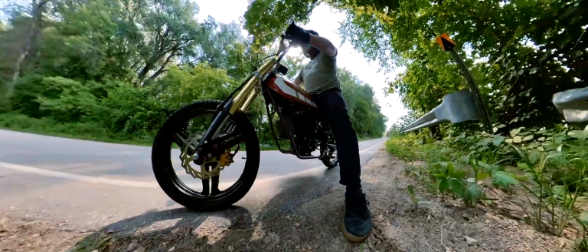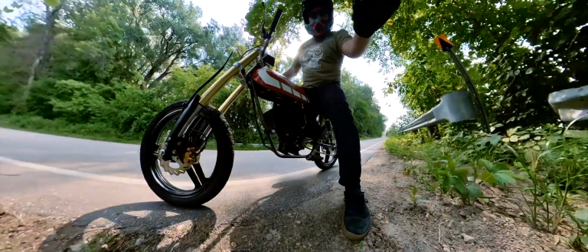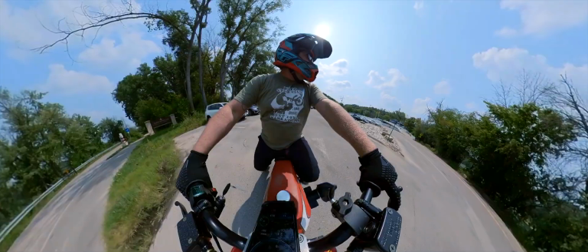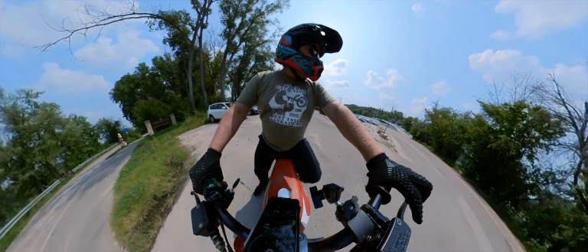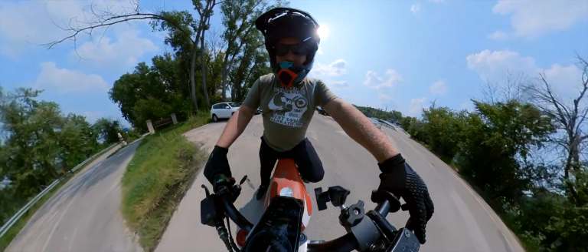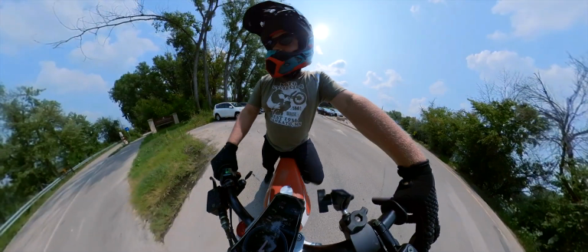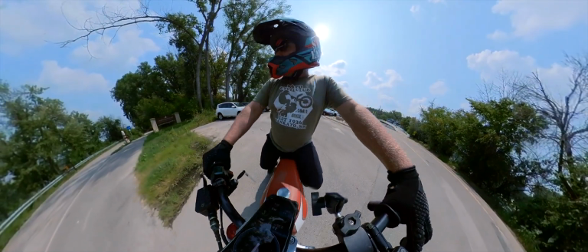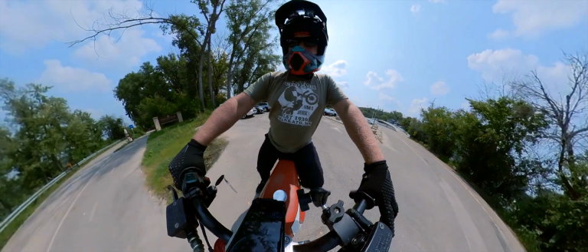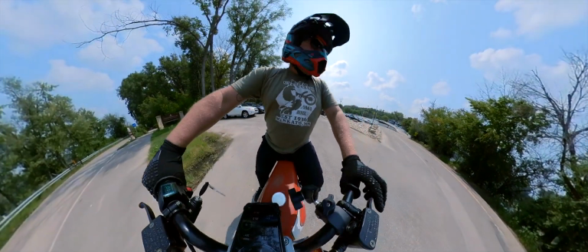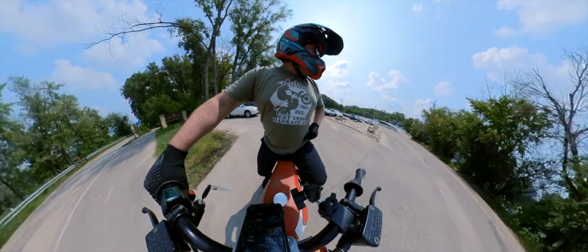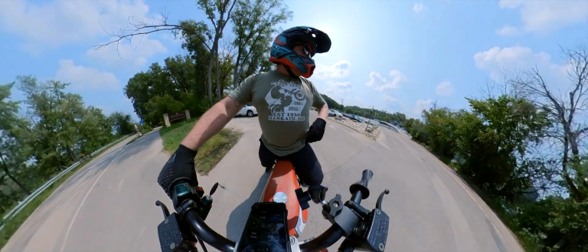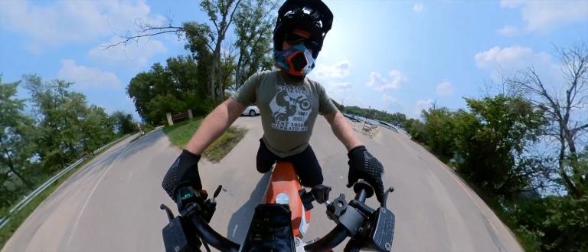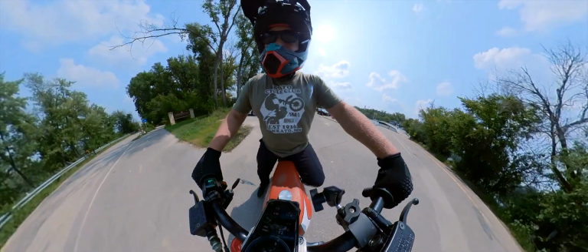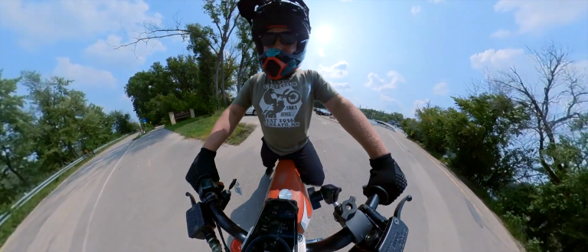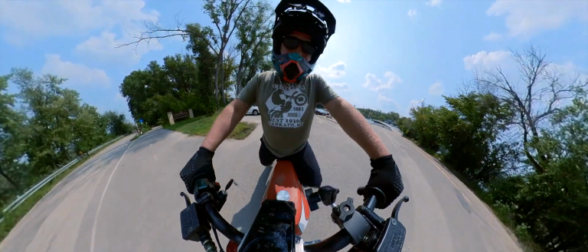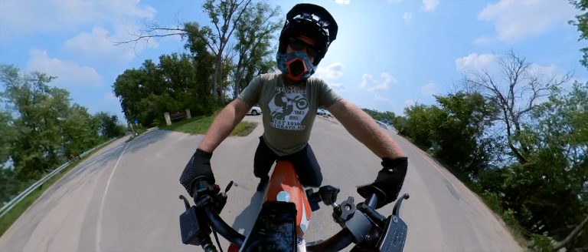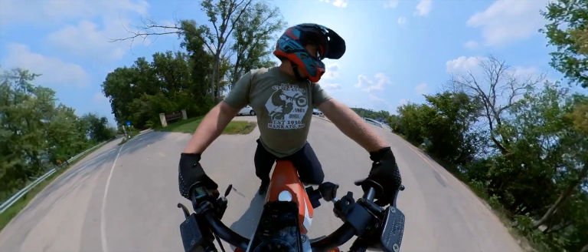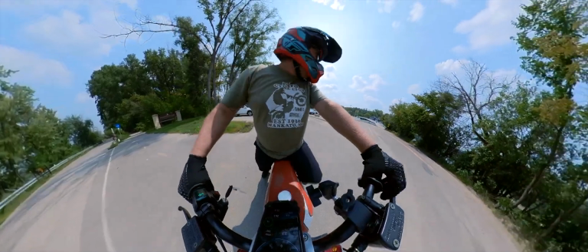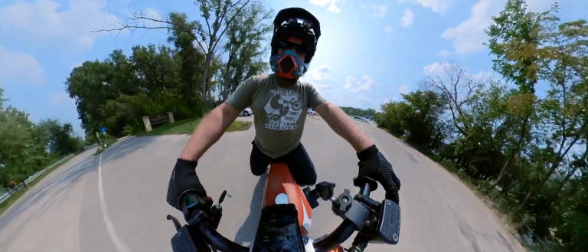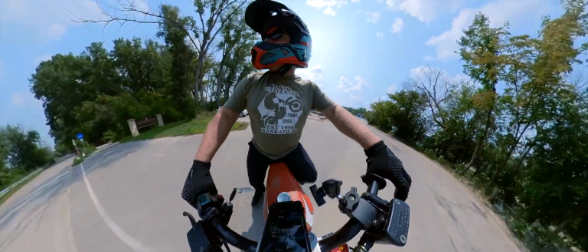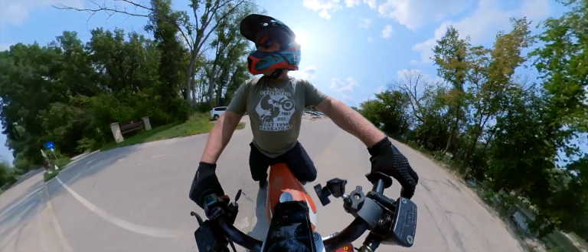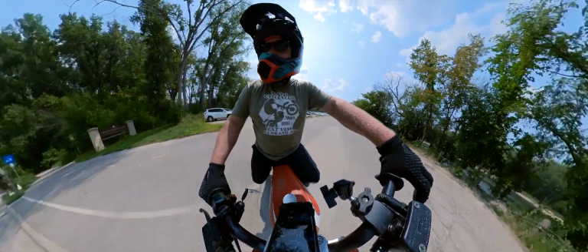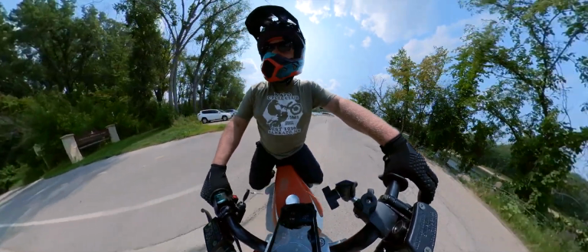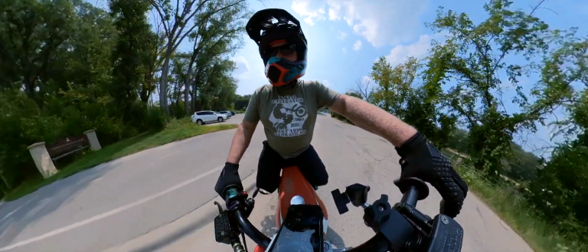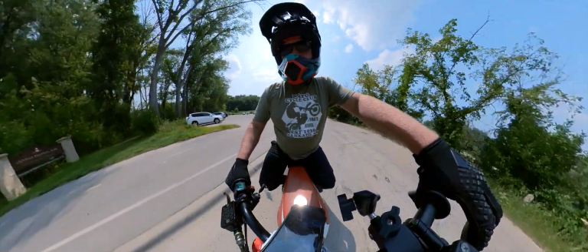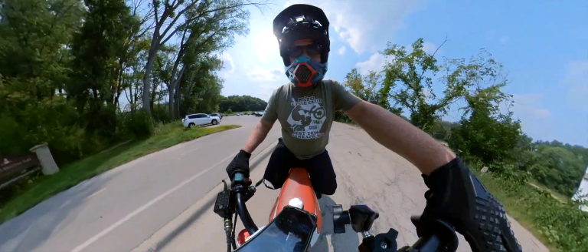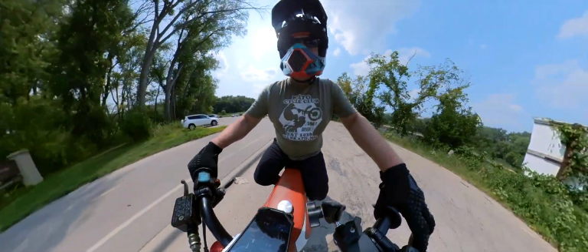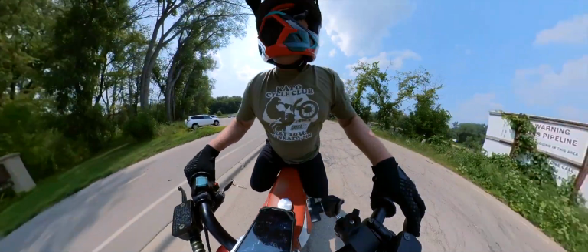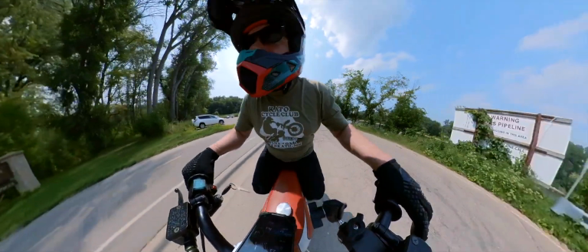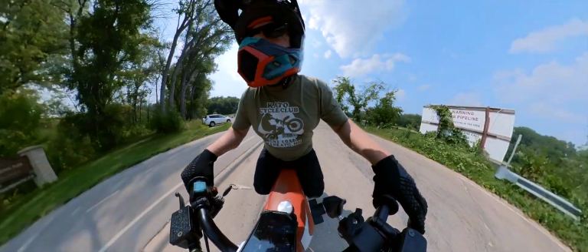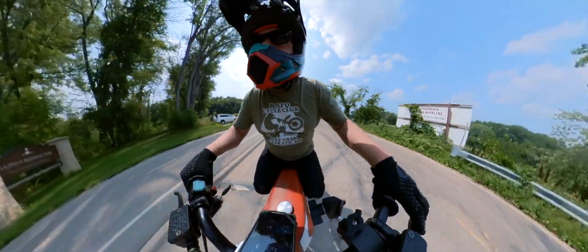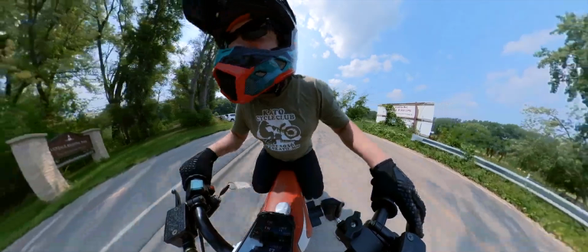I'm going to do a zero to 75 run so you can see how fast it is. Remember, I'm not giving it full throttle from a standstill because I physically can't. Alright, let's go.